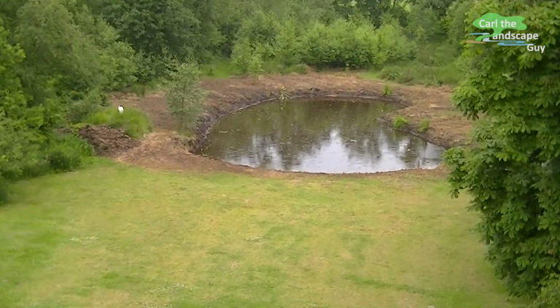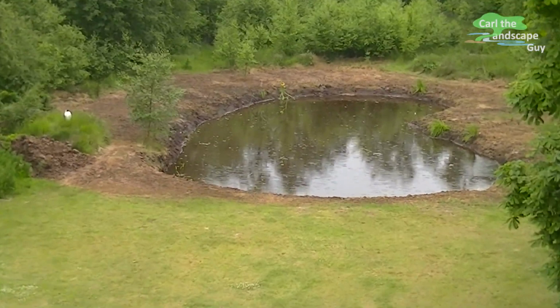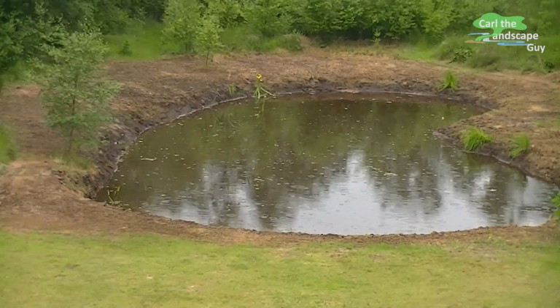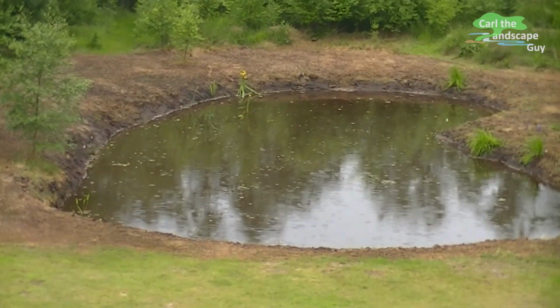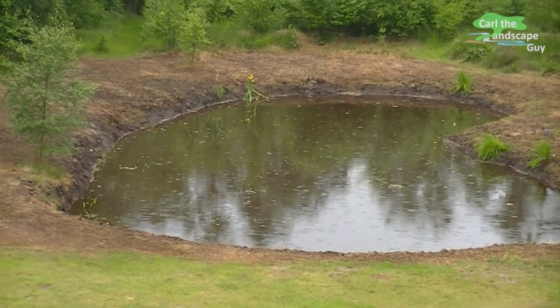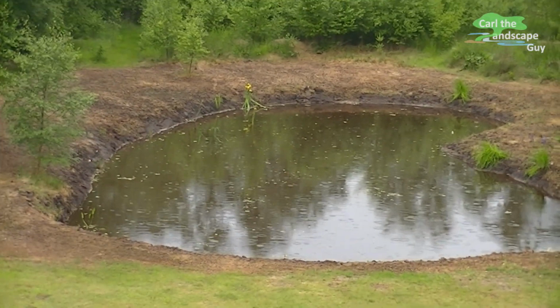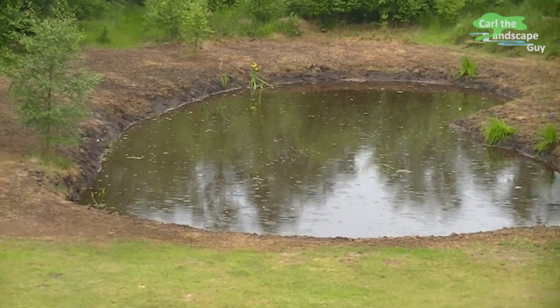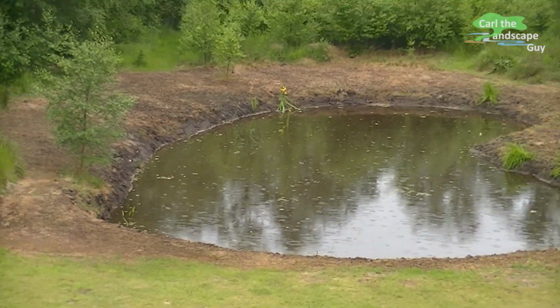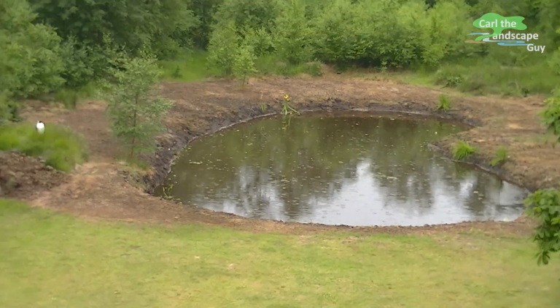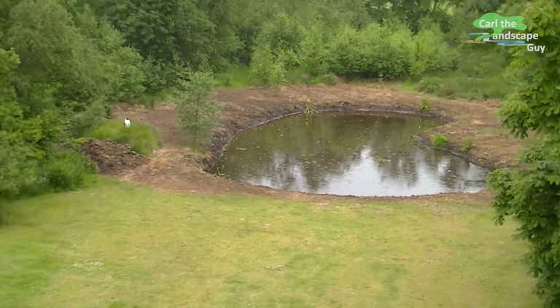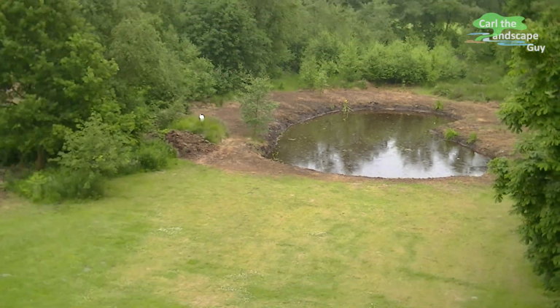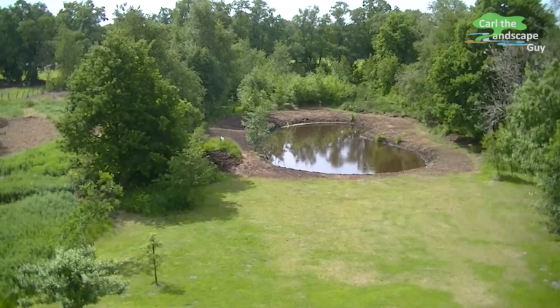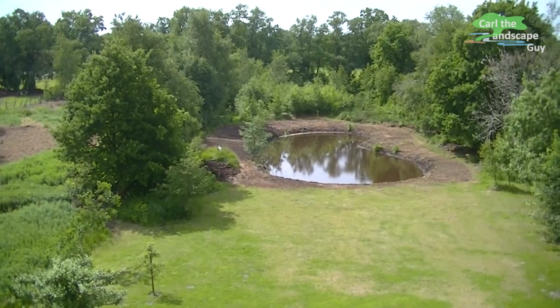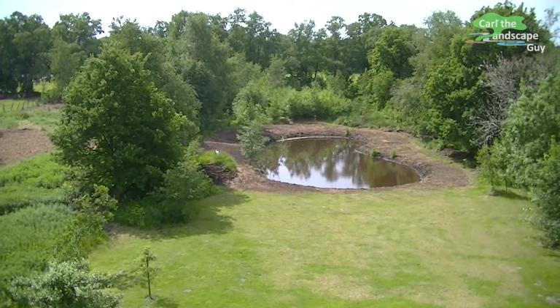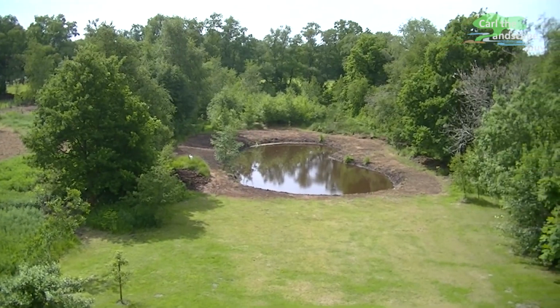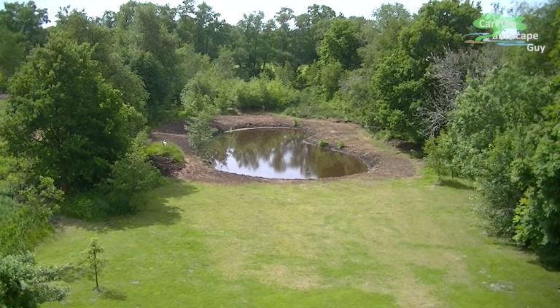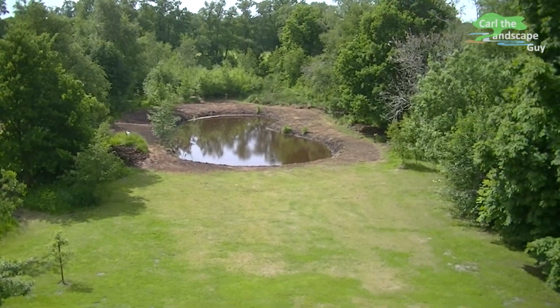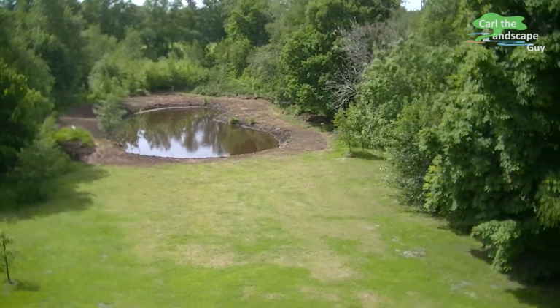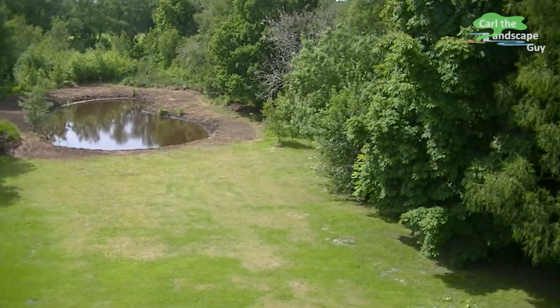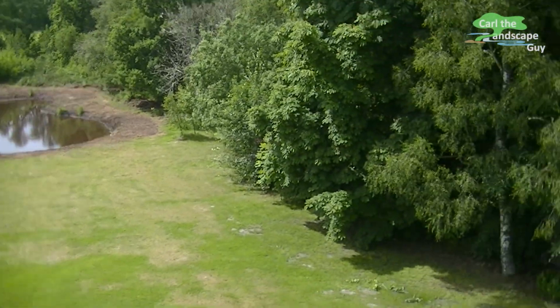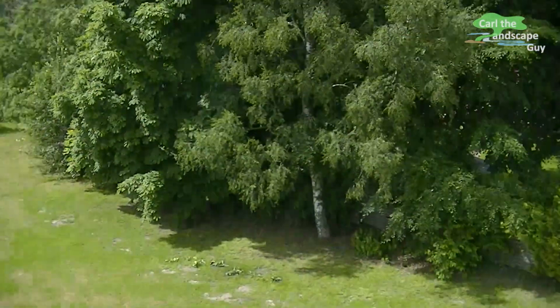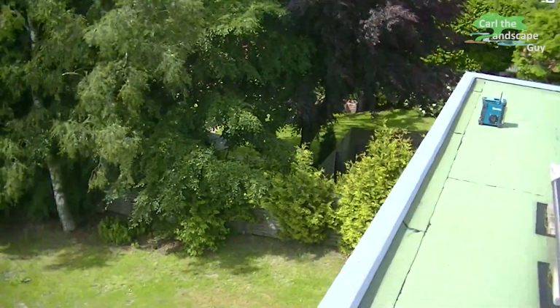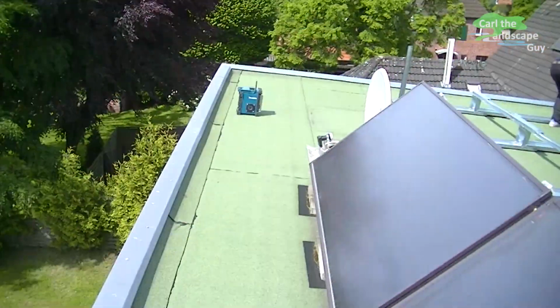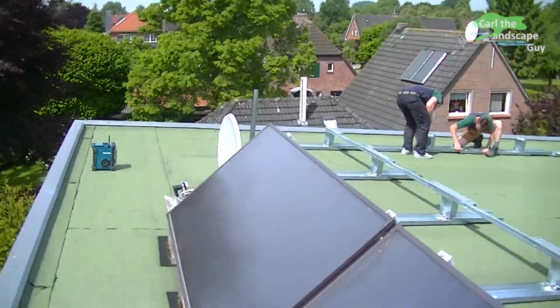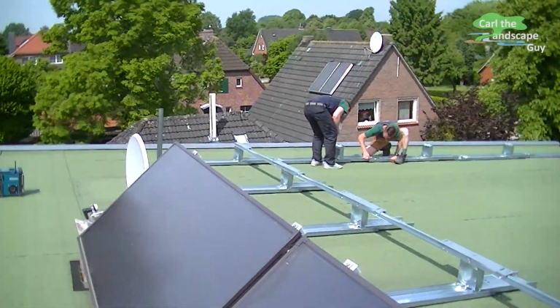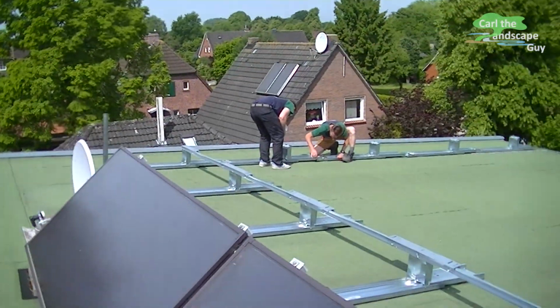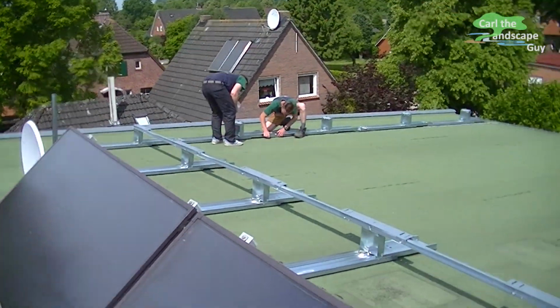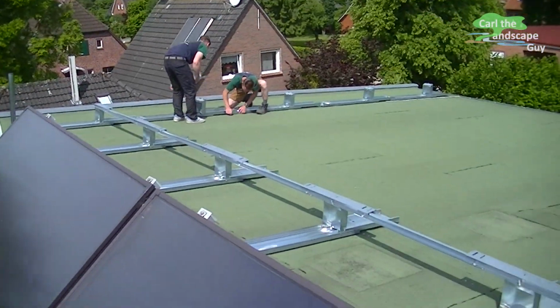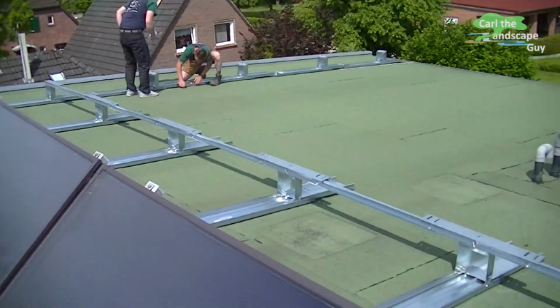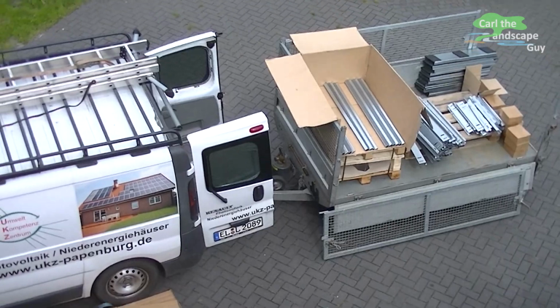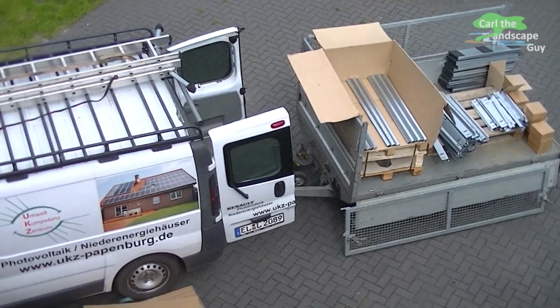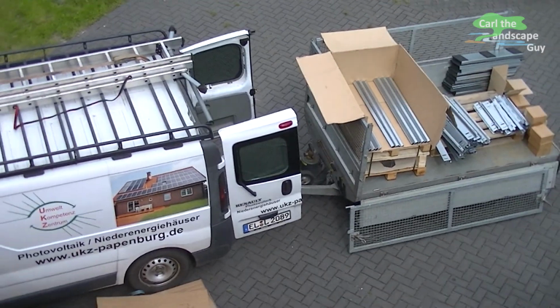Oh, by the way, there you see the natural pond from some of my videos. If you're interested in watching pond and waterfall building videos, make sure to check out my channel.